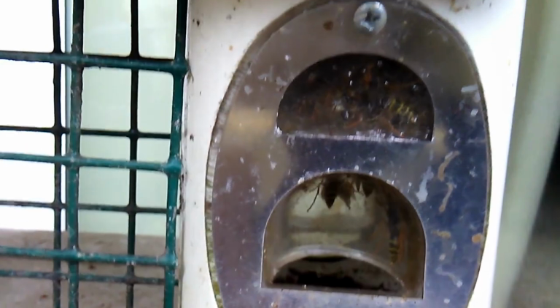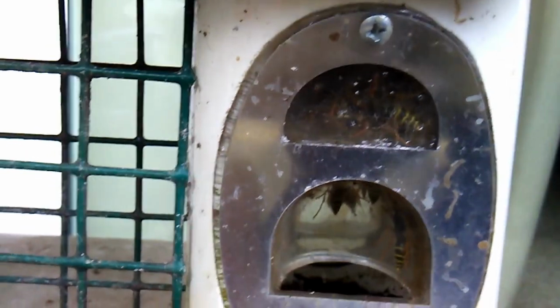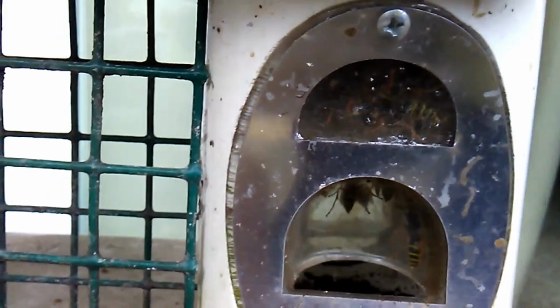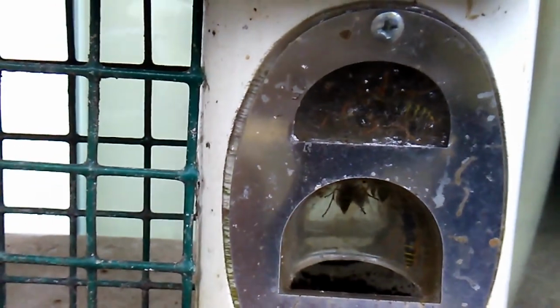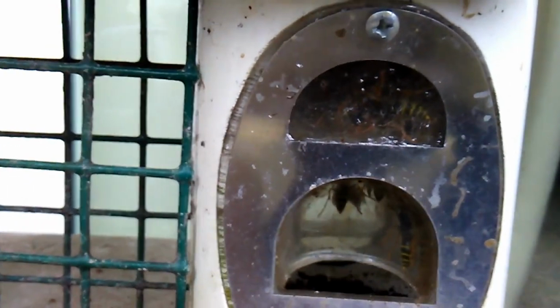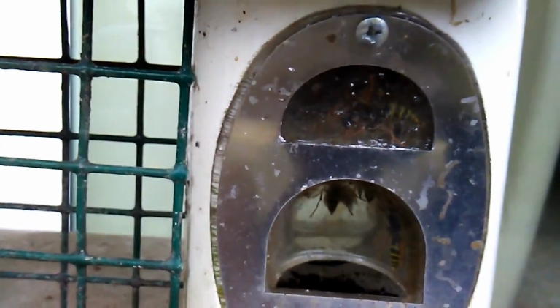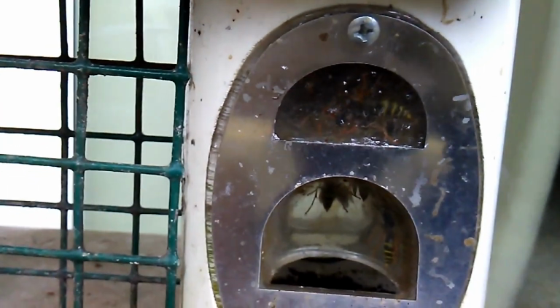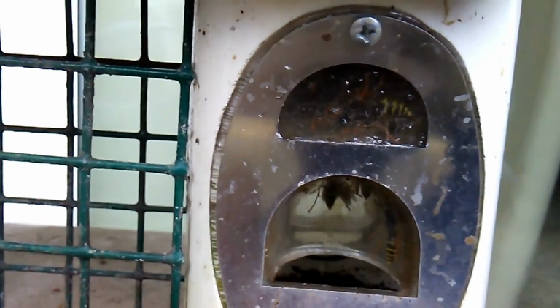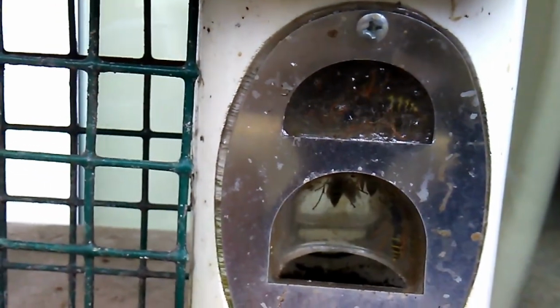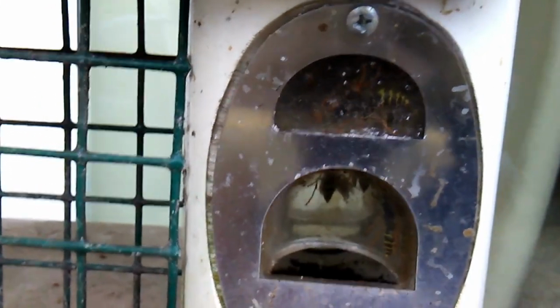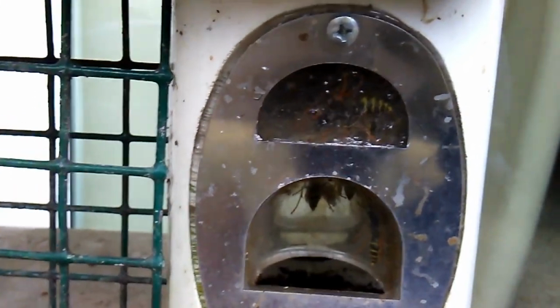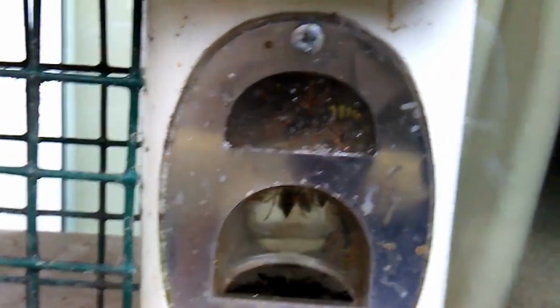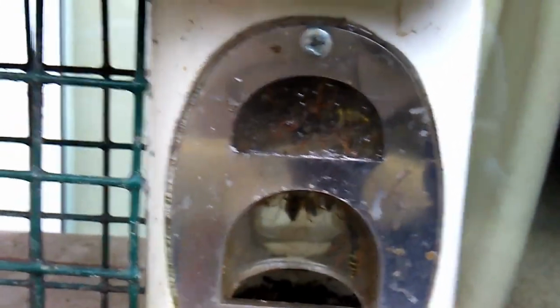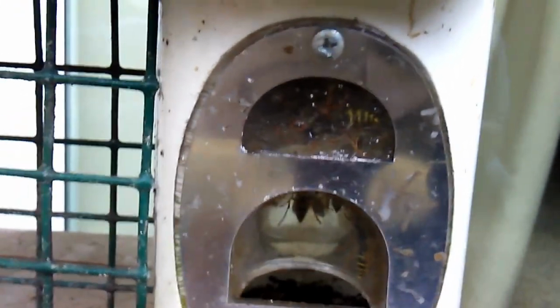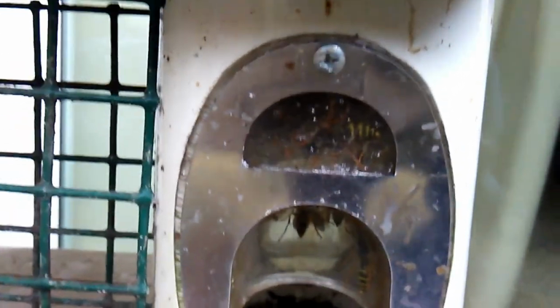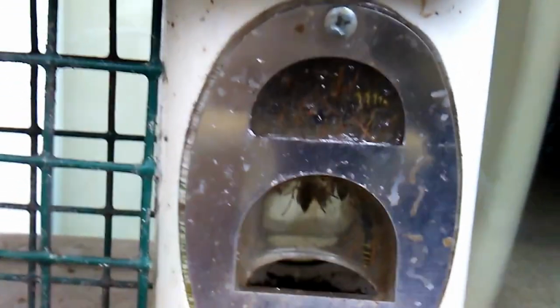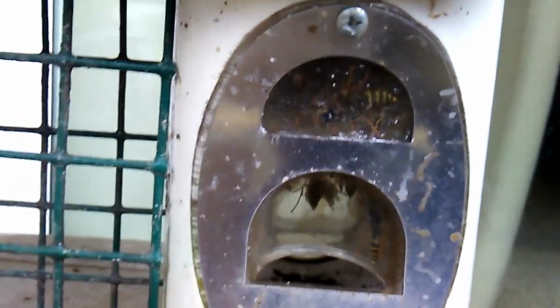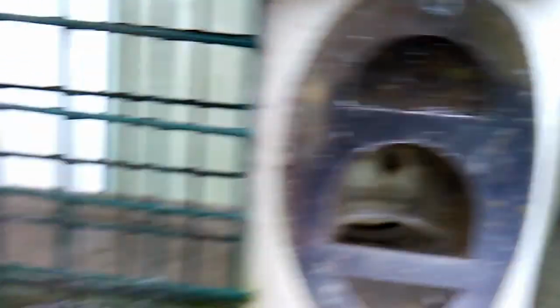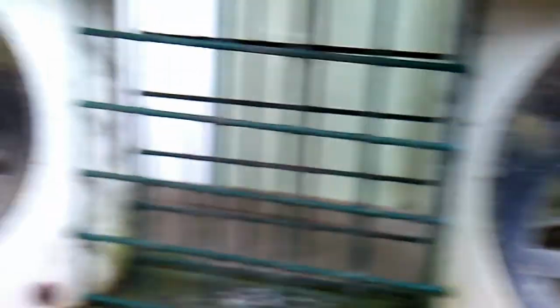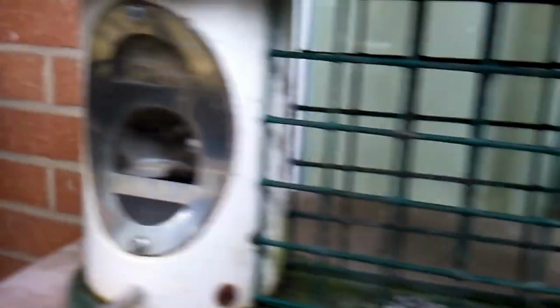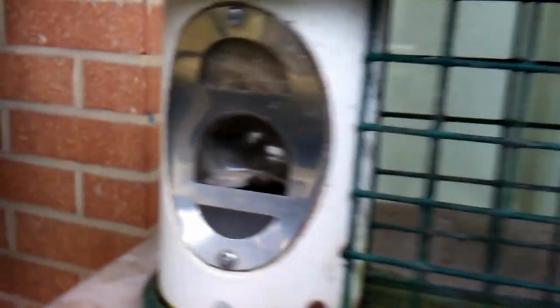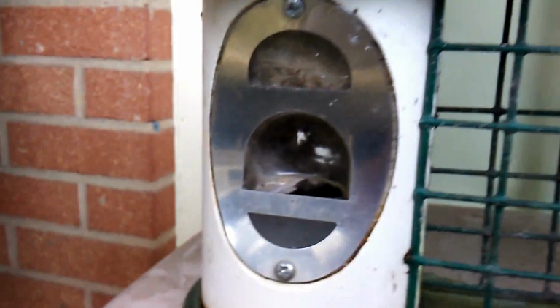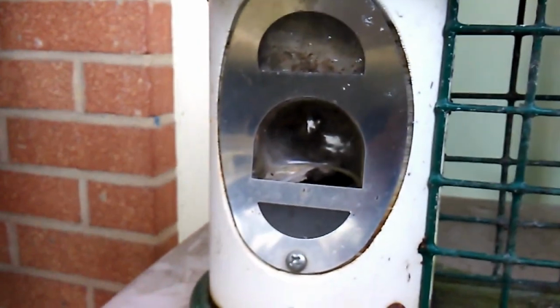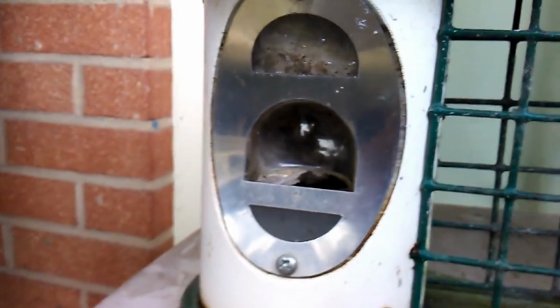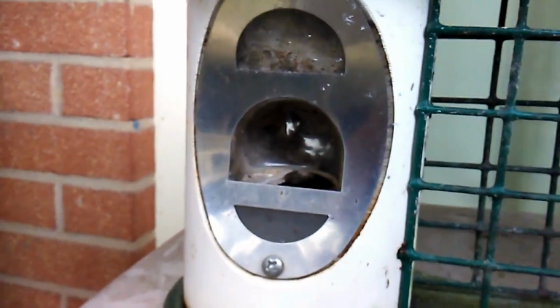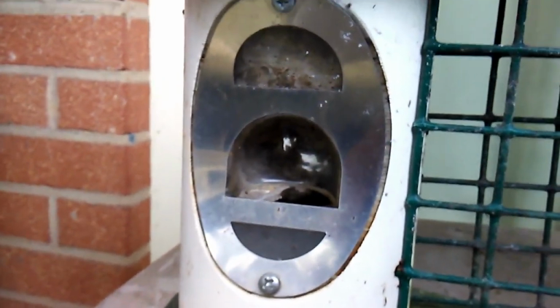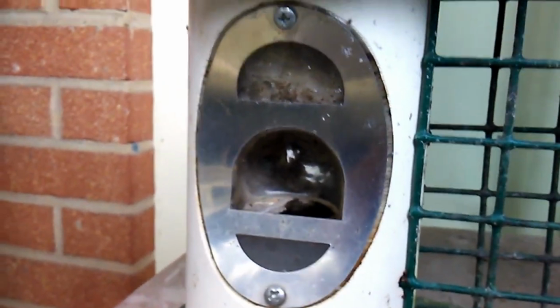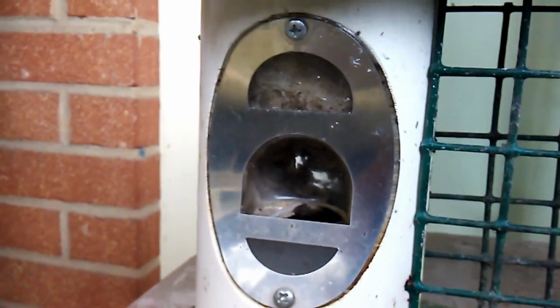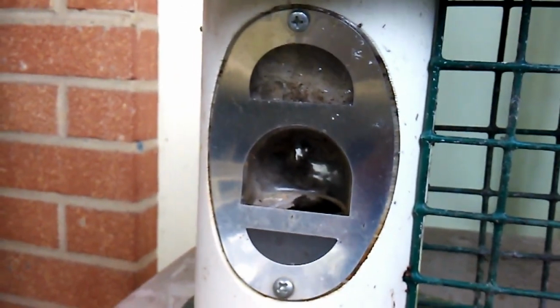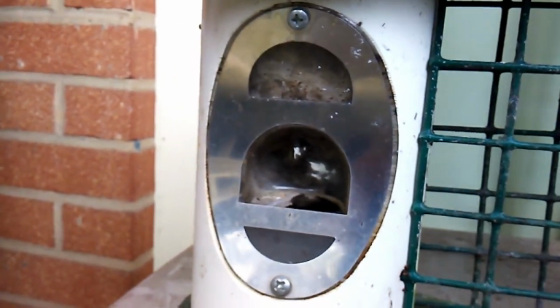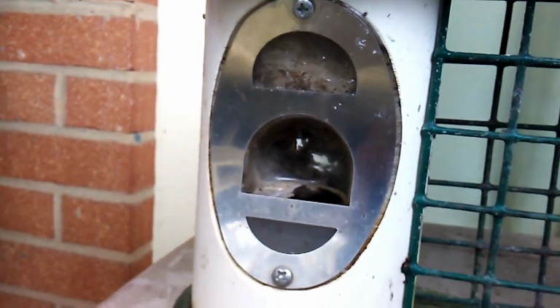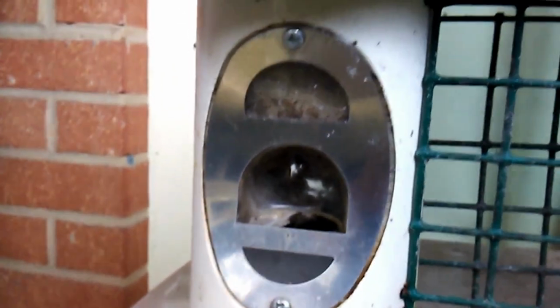Bird feeder nest. There's a German Yellowjacket on this side — German Yellowjacket nest.